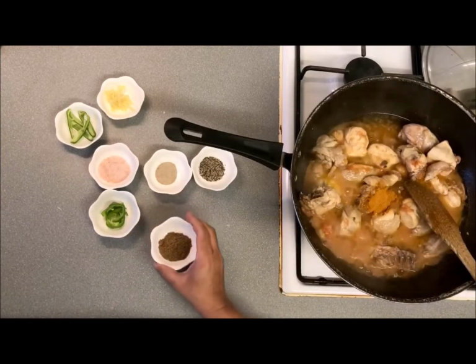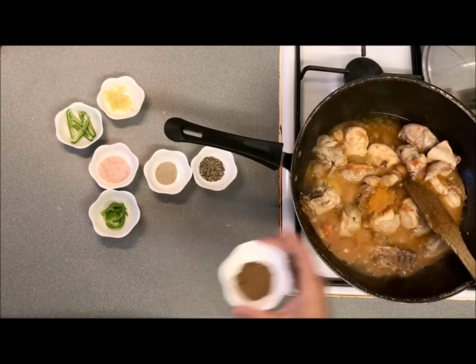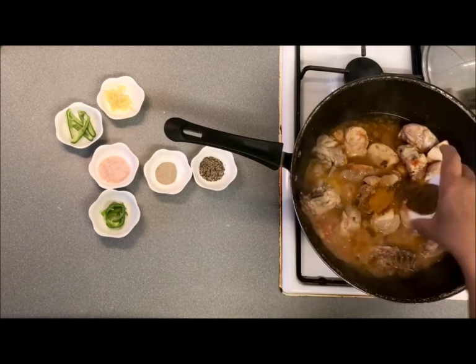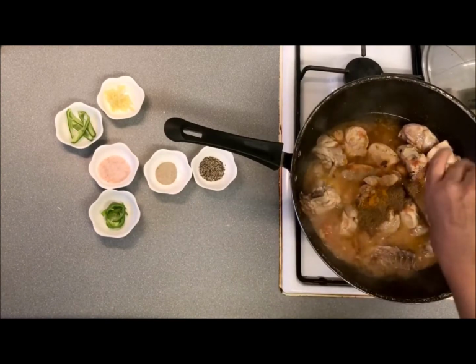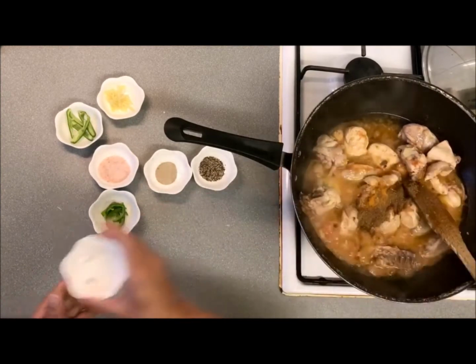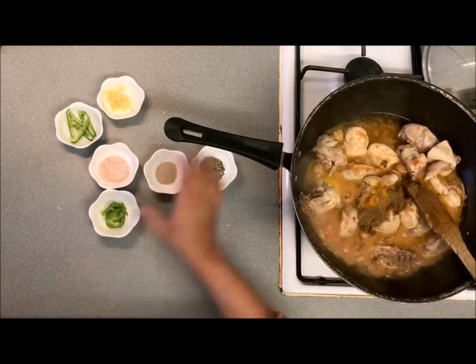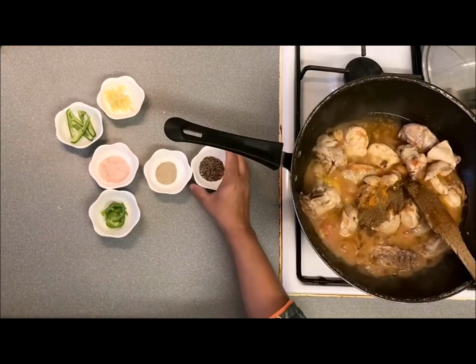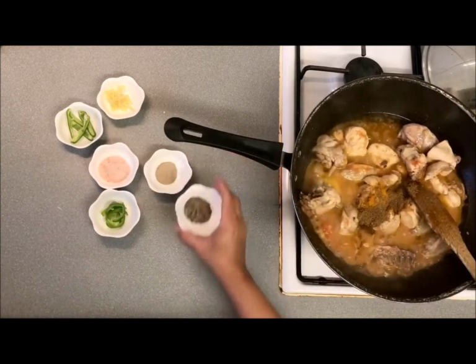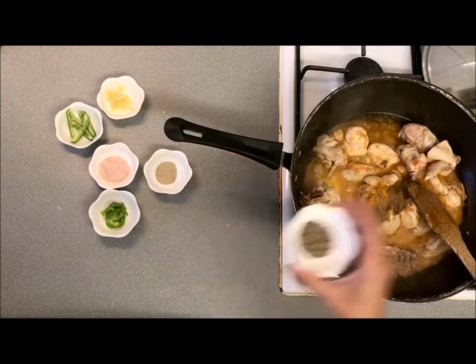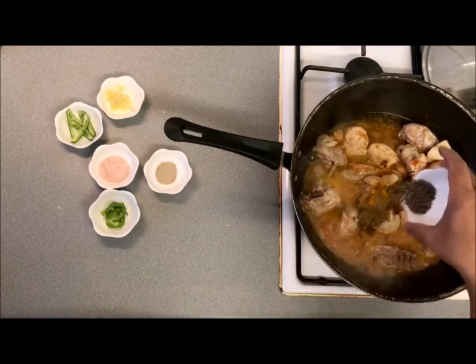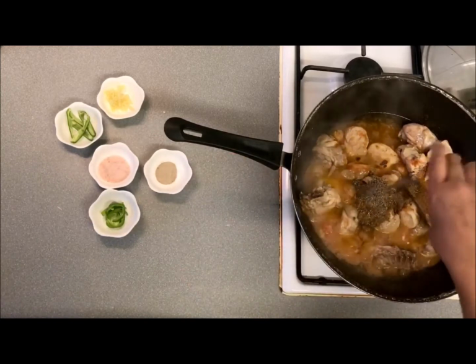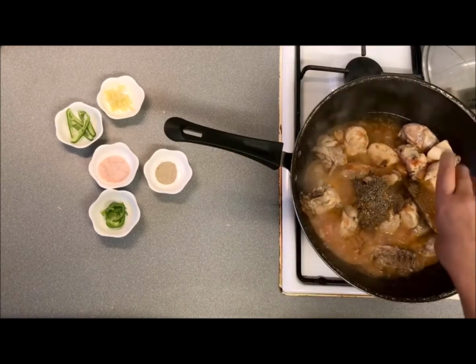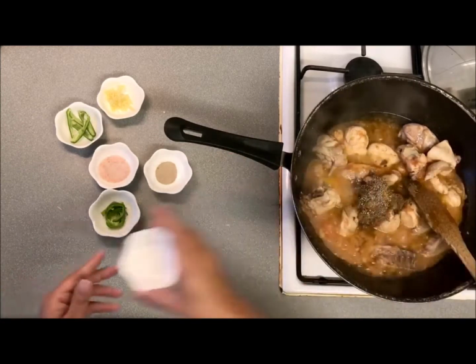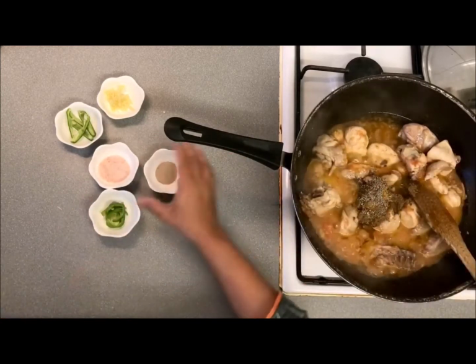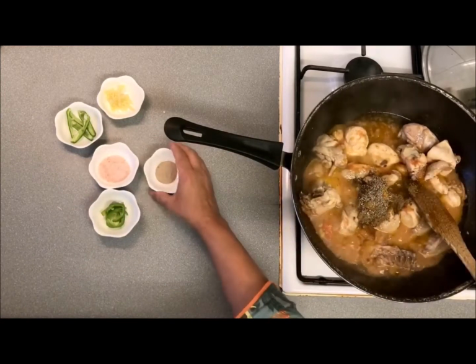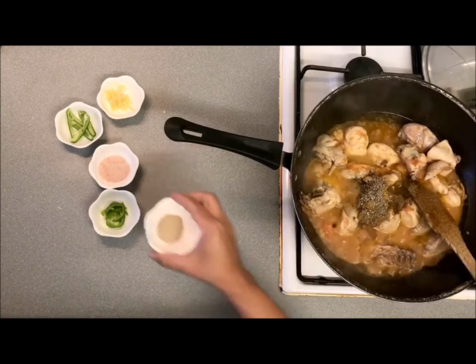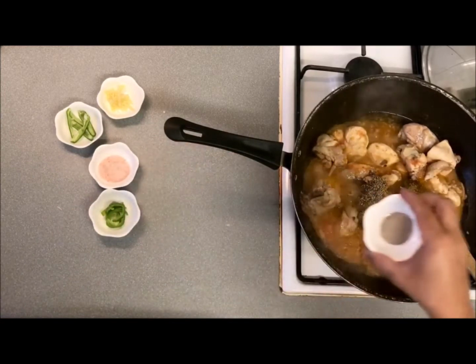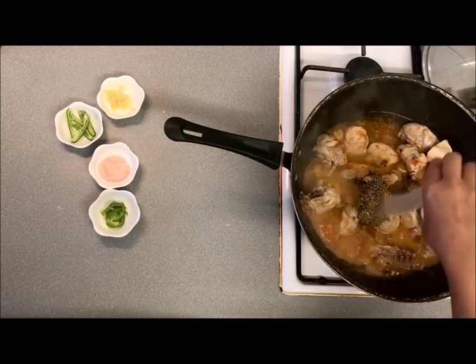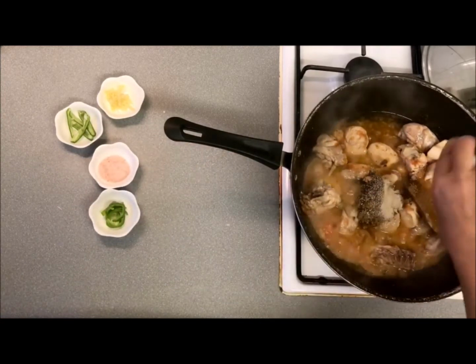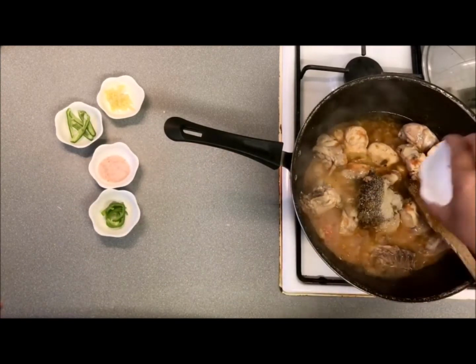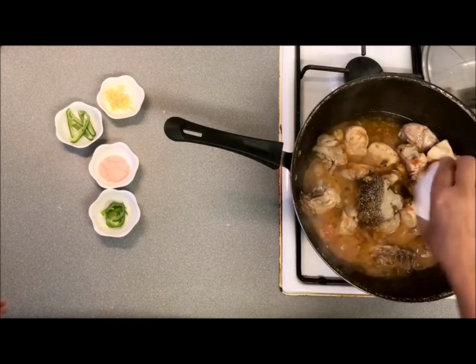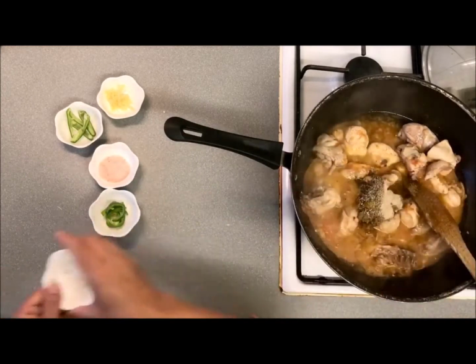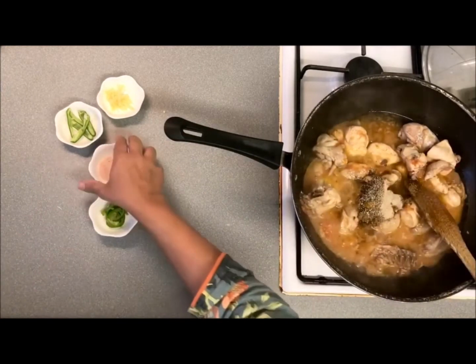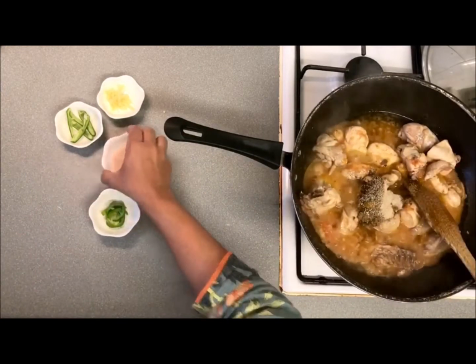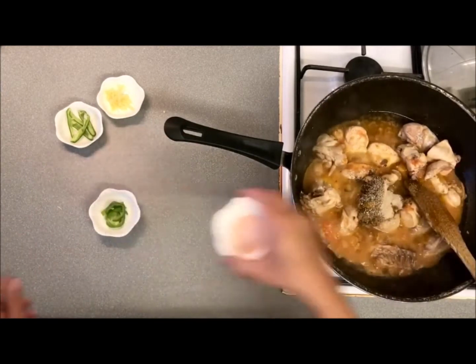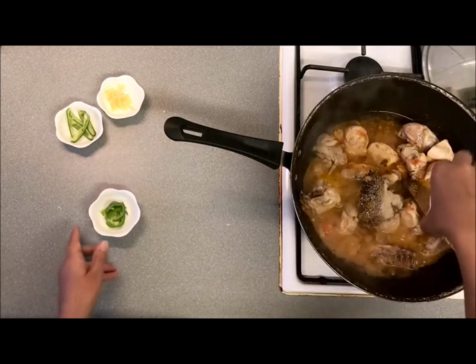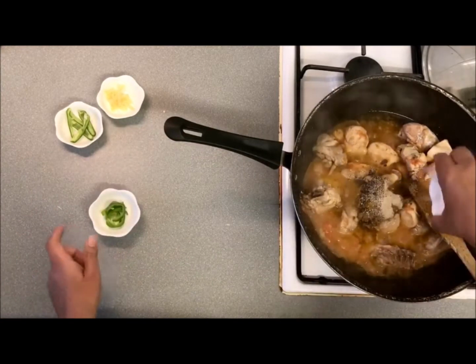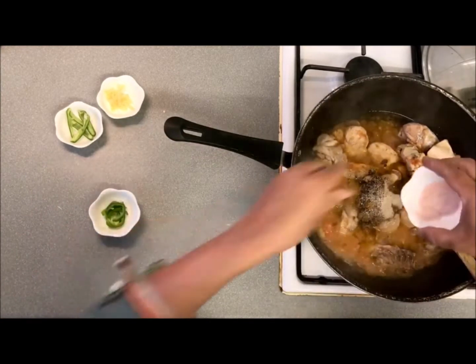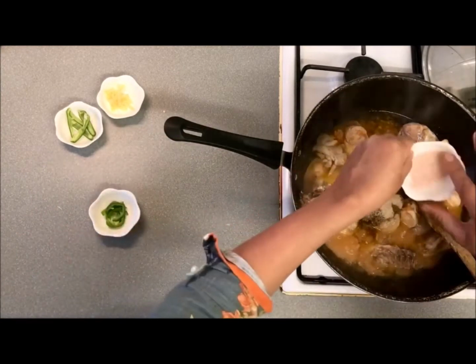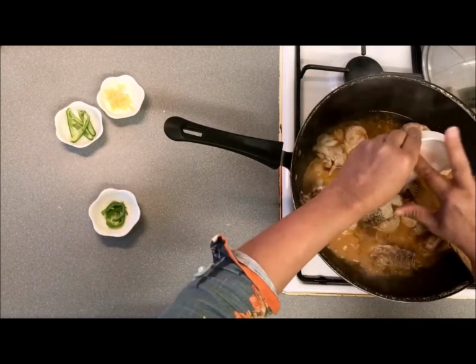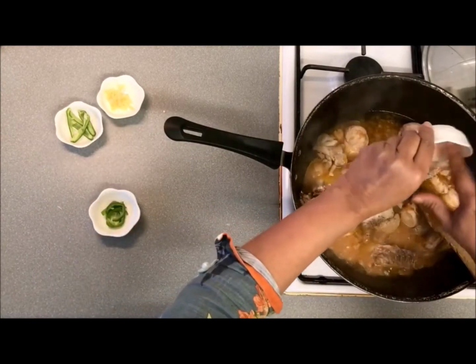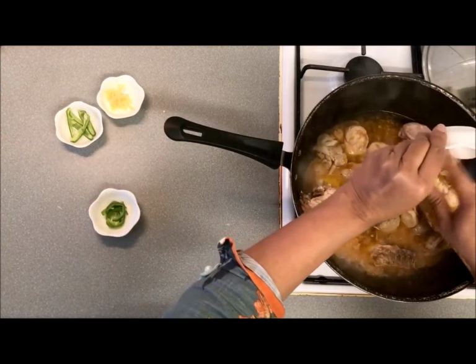Turmeric powder, garam masala, kali mish, spade mish, and salt.